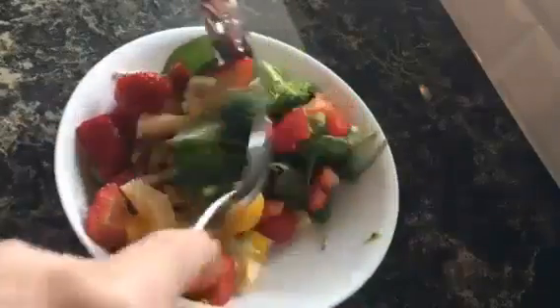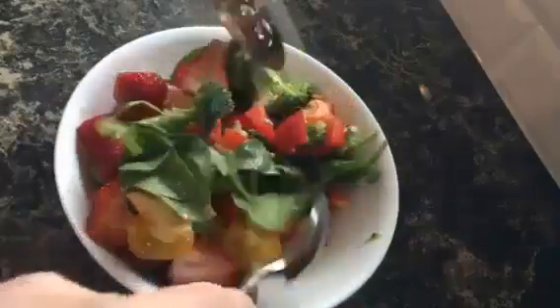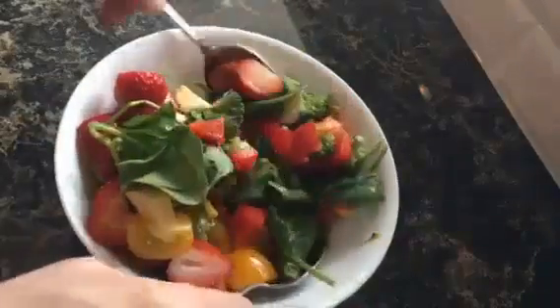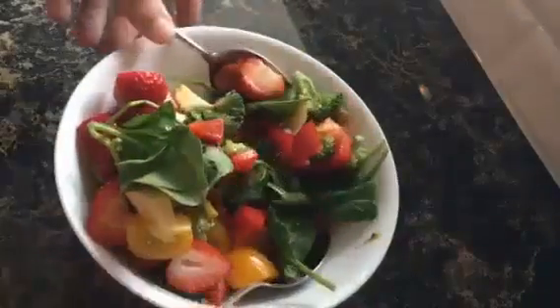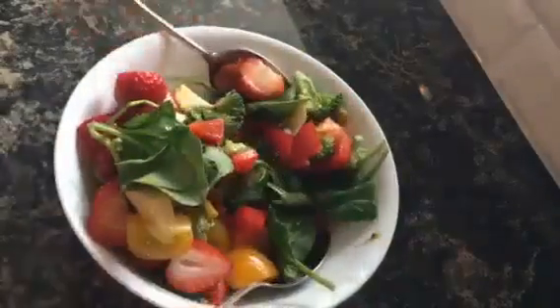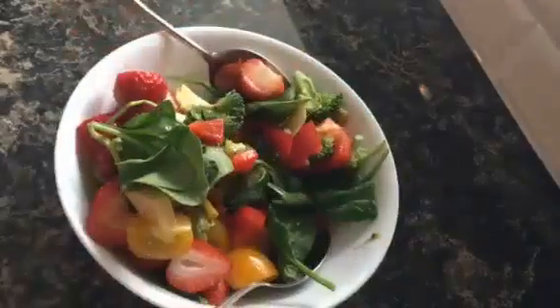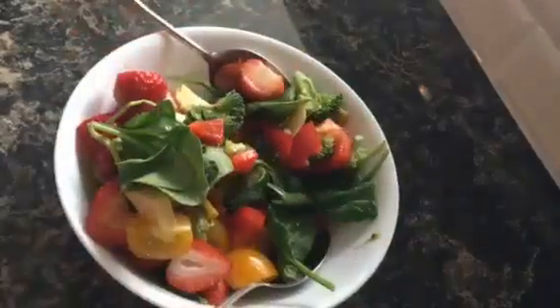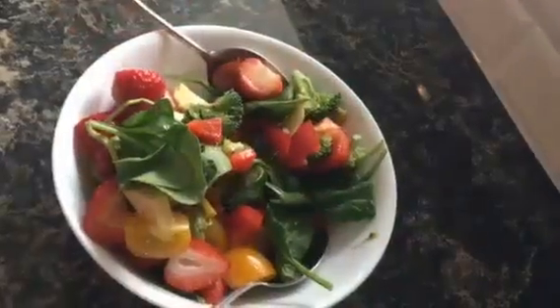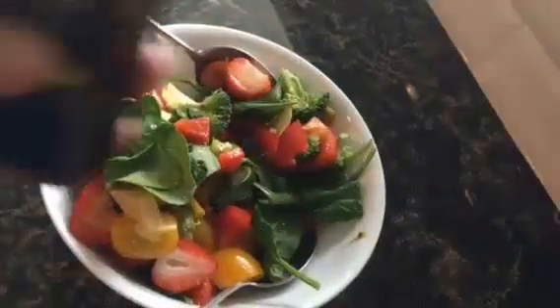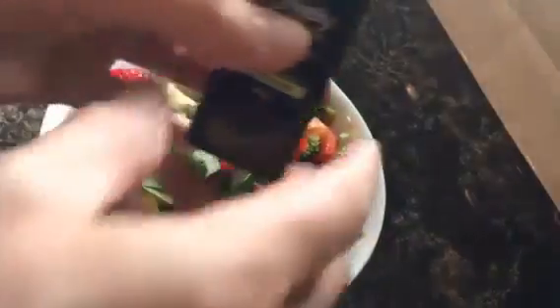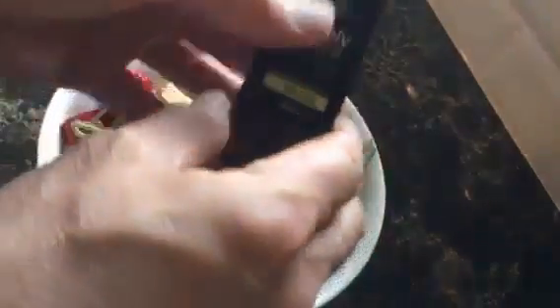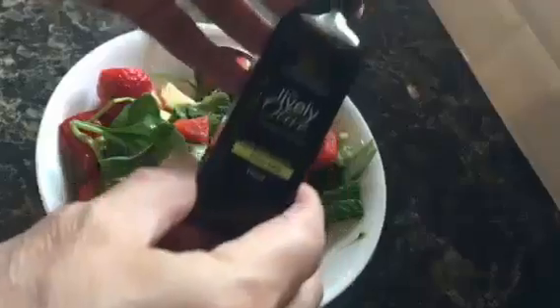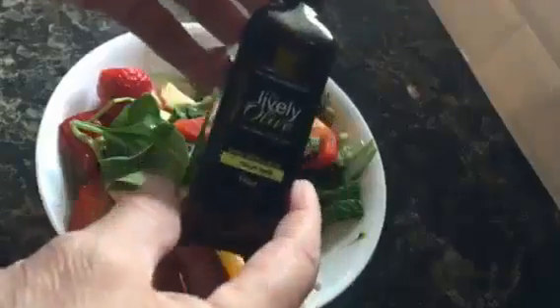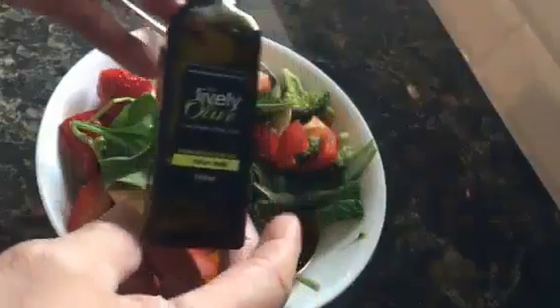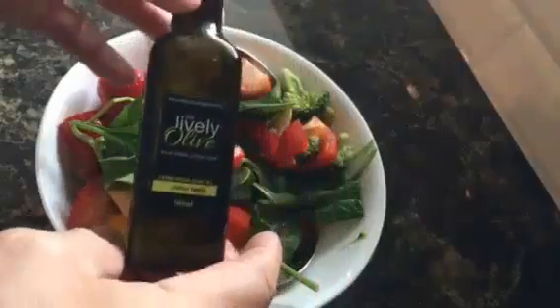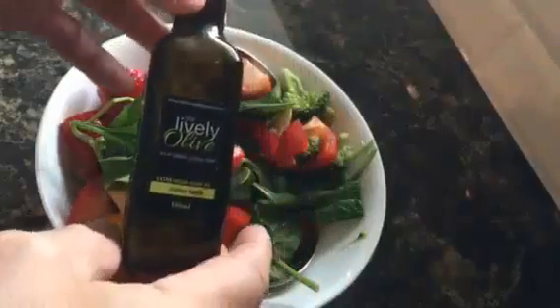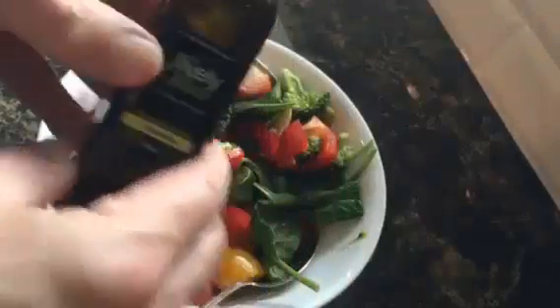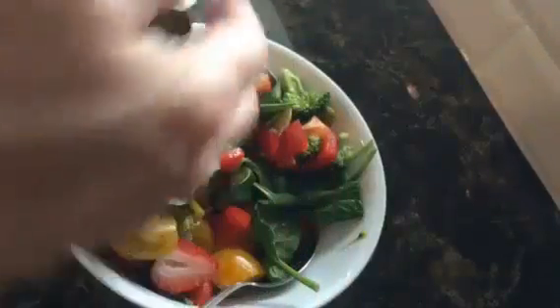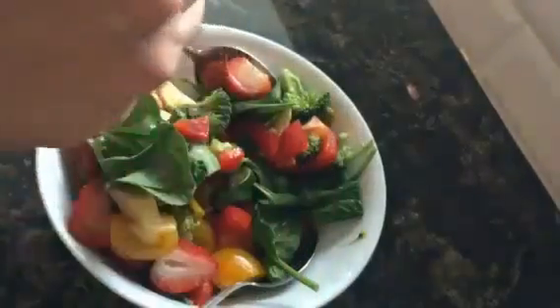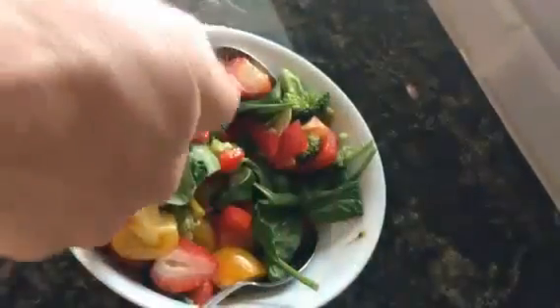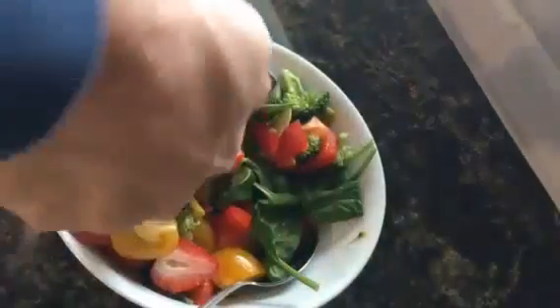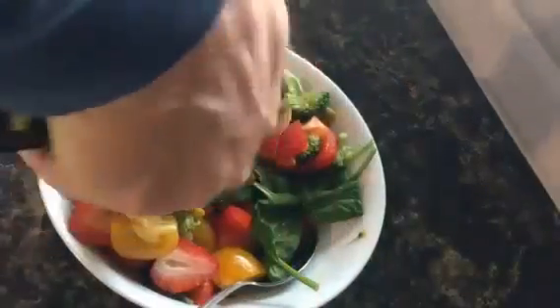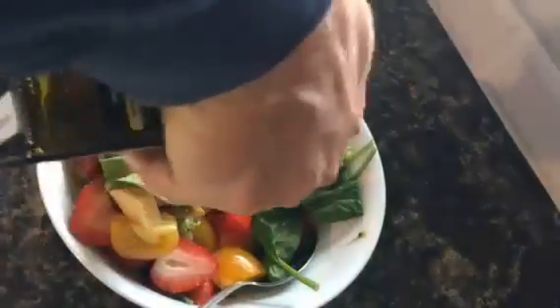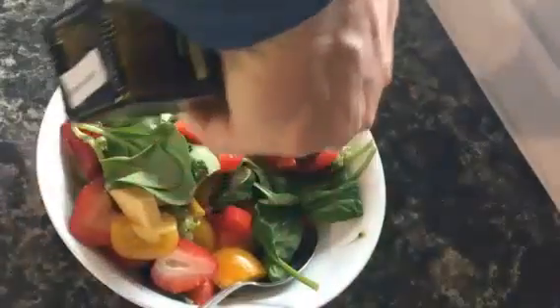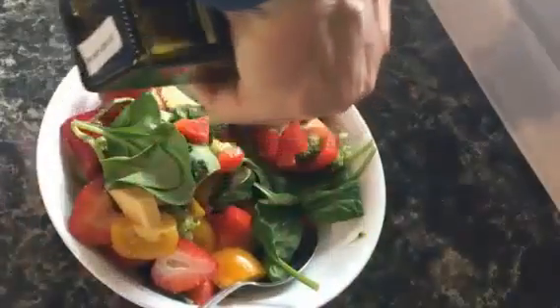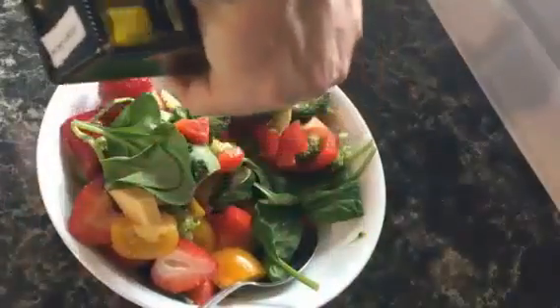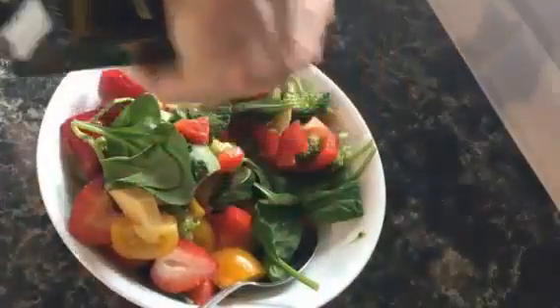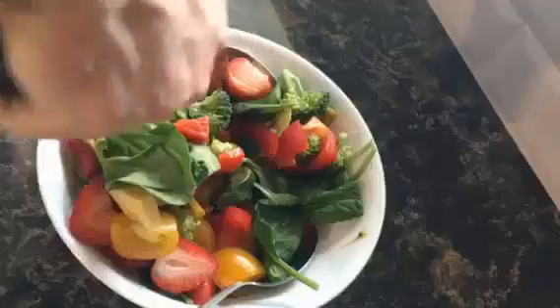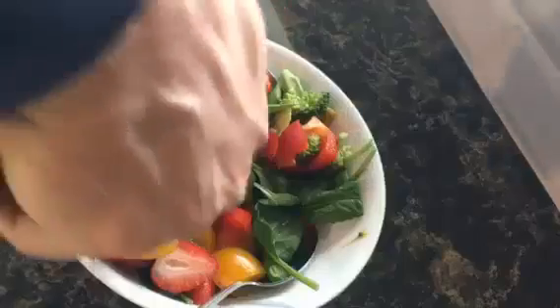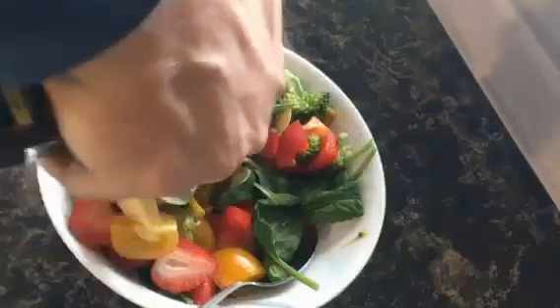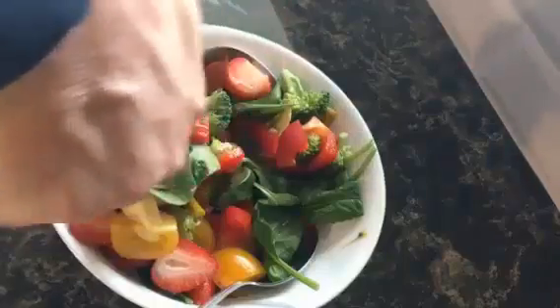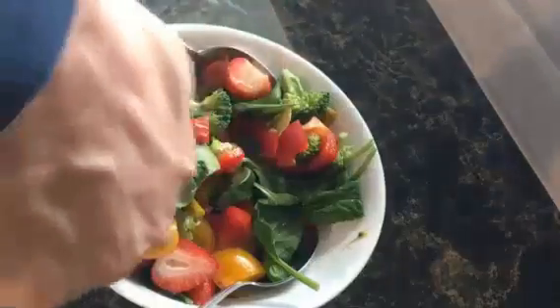What a salad. First the salt, that's it. Now some of your best olive oil. Sprinkle it on there liberally. And then we're going to toss it again.